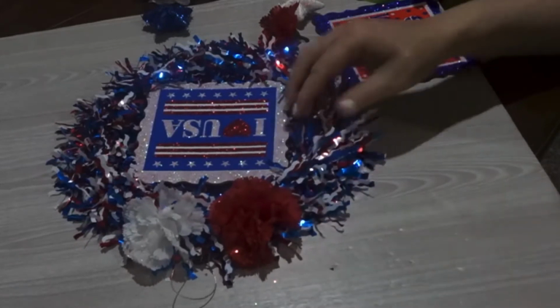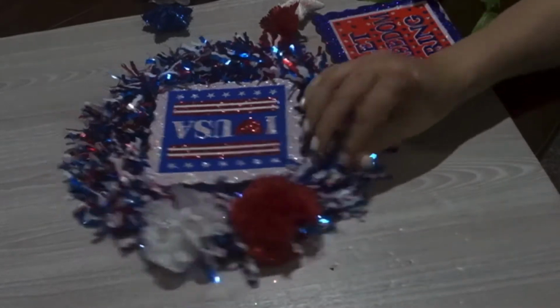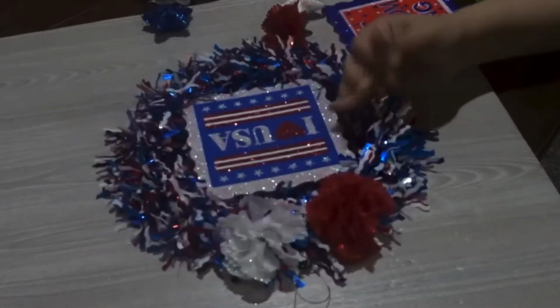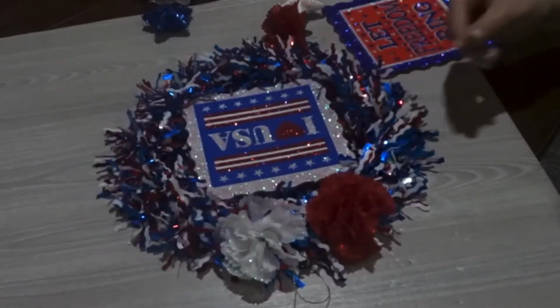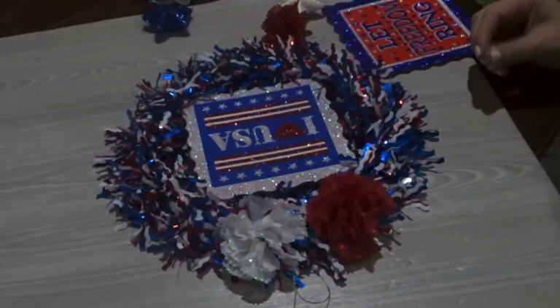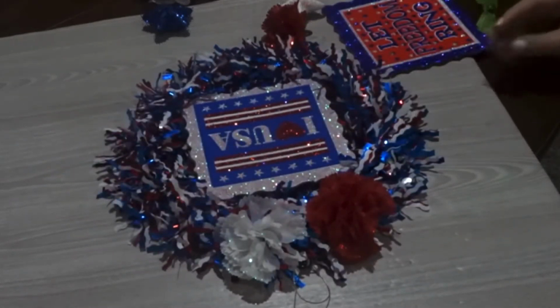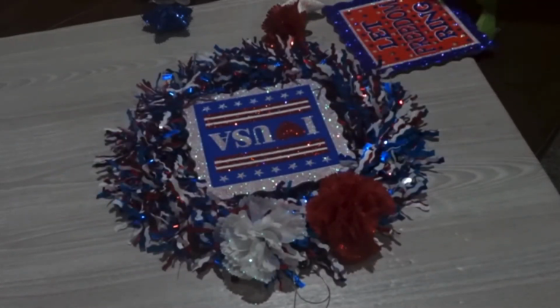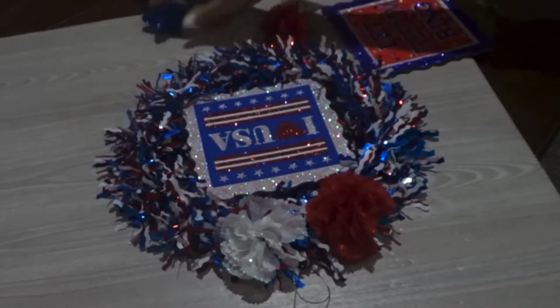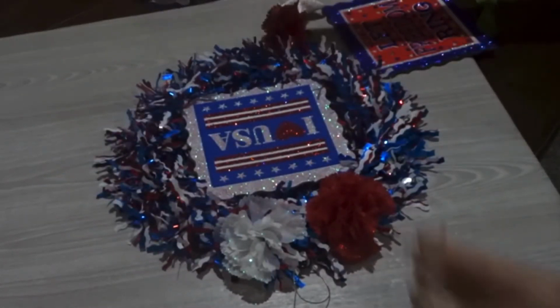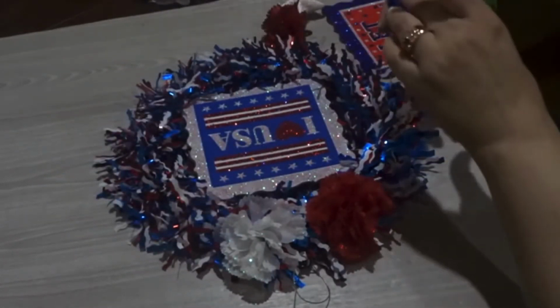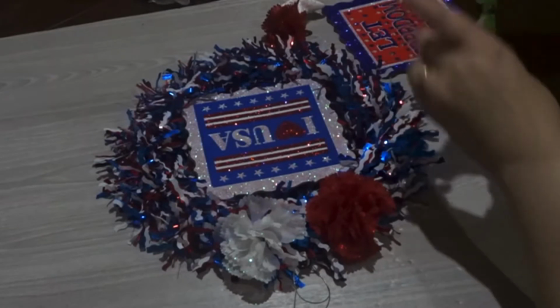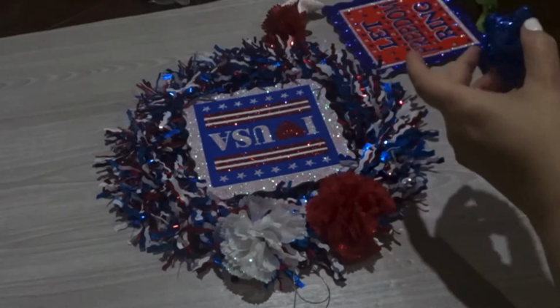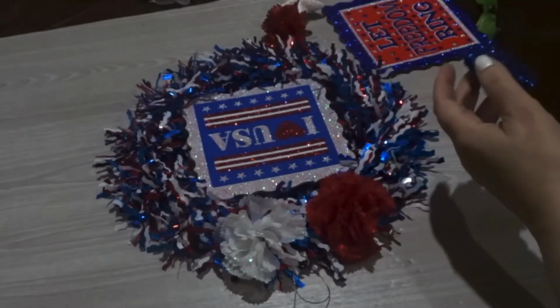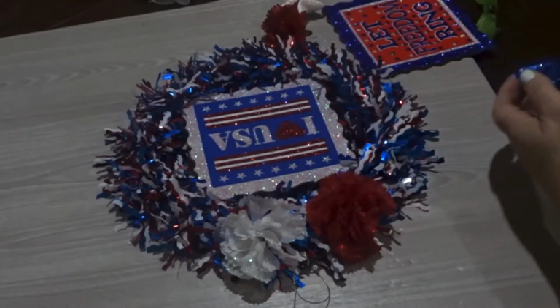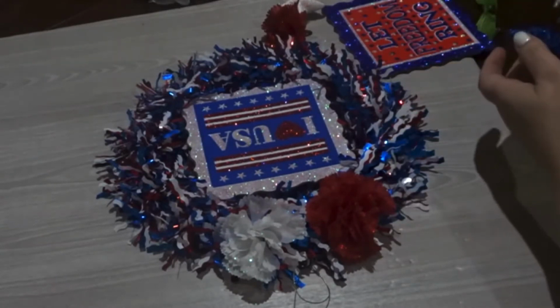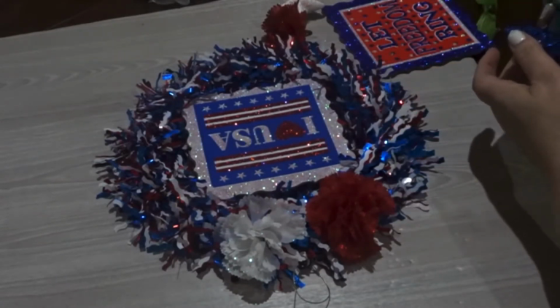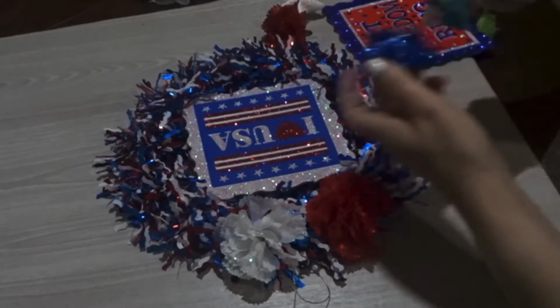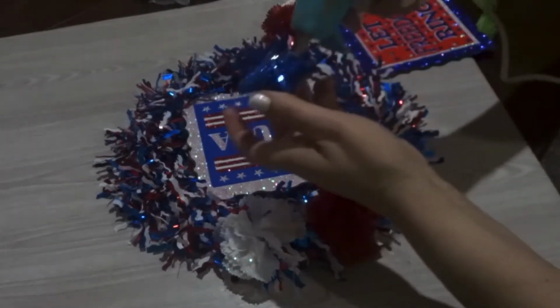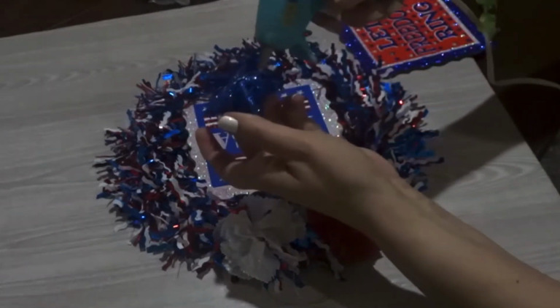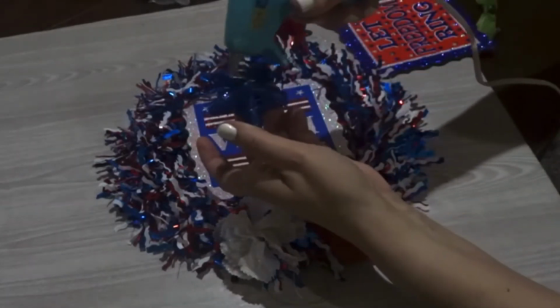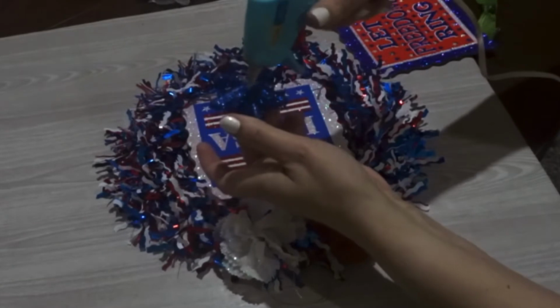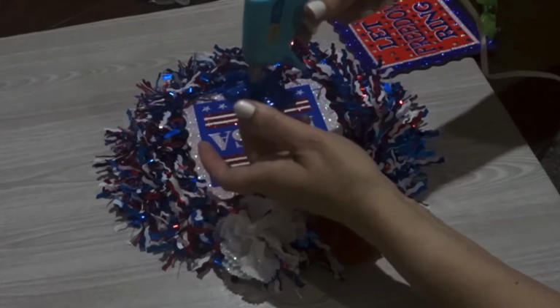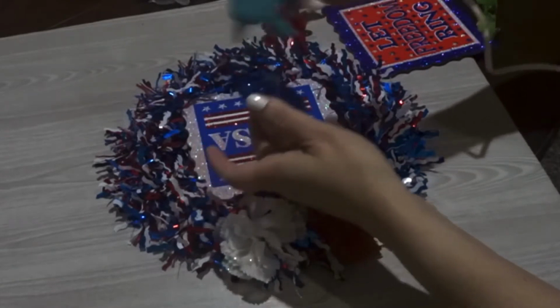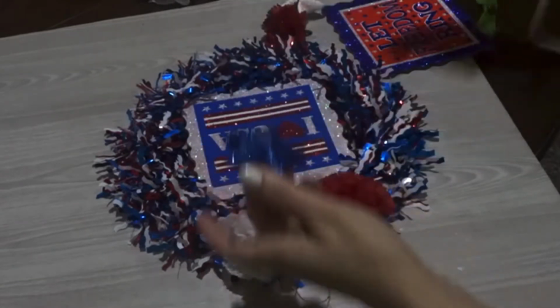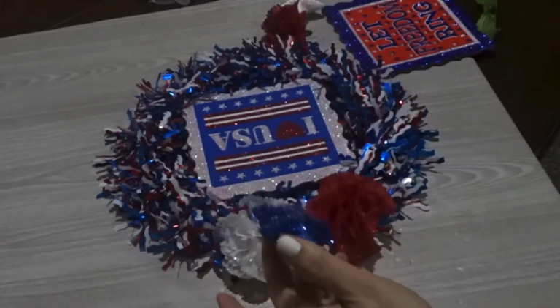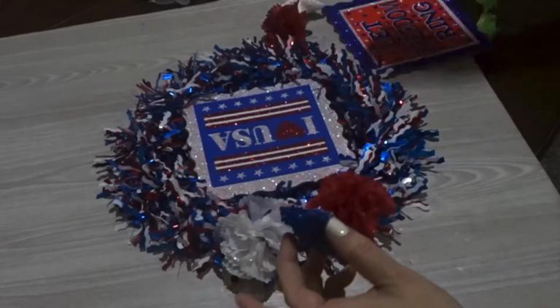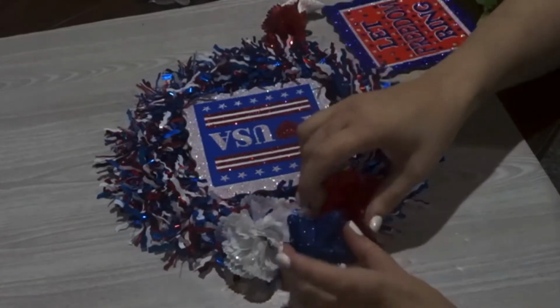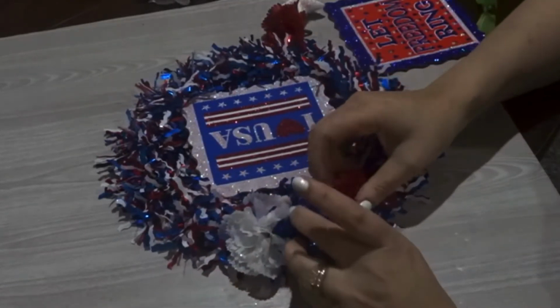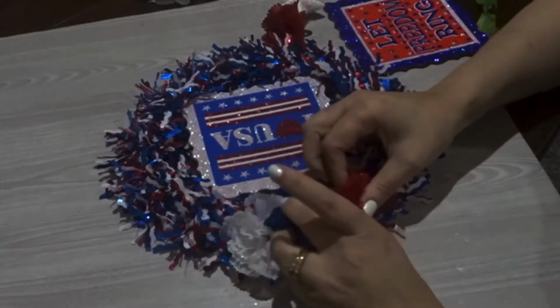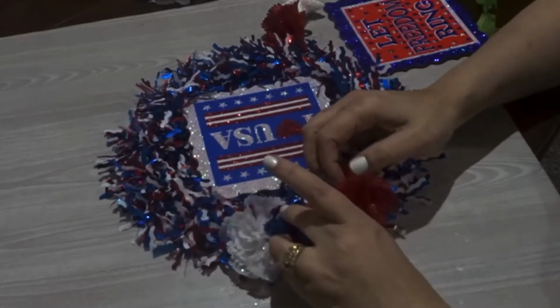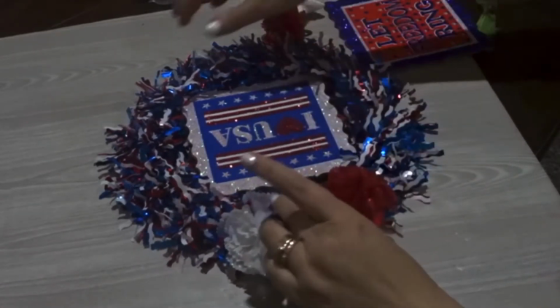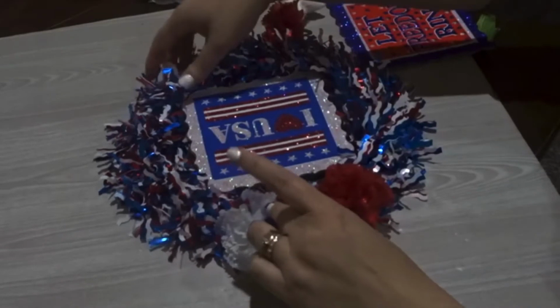Luckily on this wreath, it already had a hanging hook right on the back, right where I needed to place it to hang on the door. Here I did use a hot glue gun.